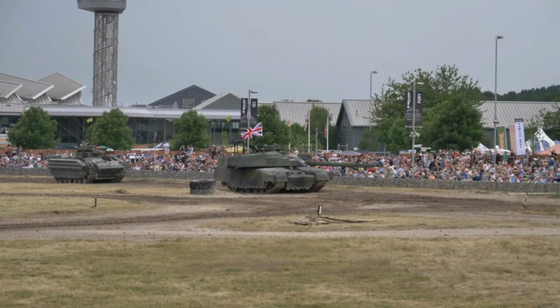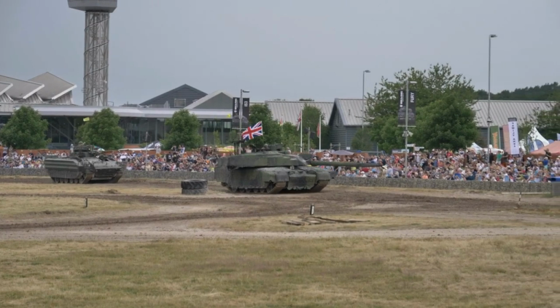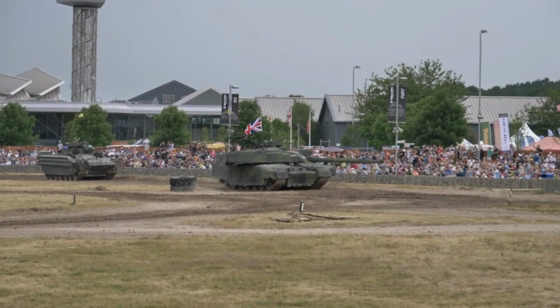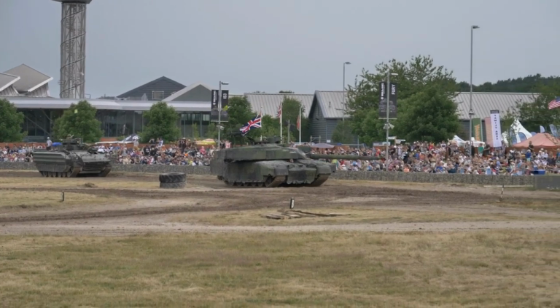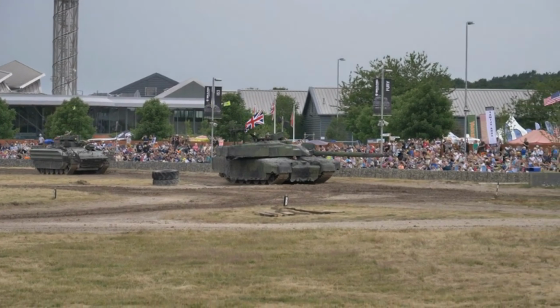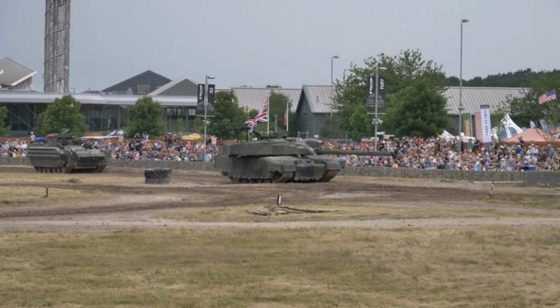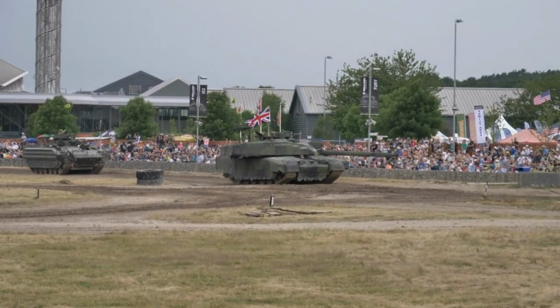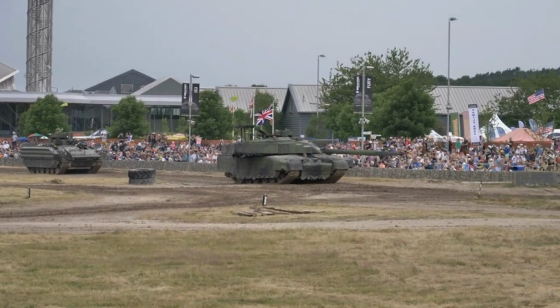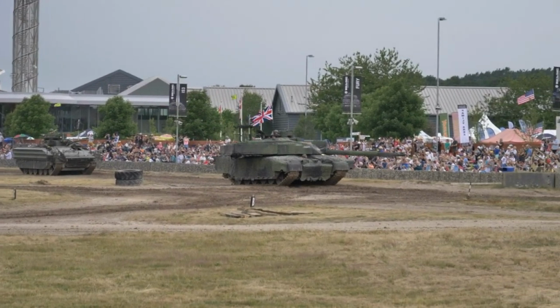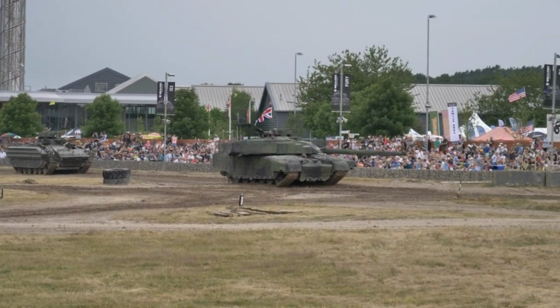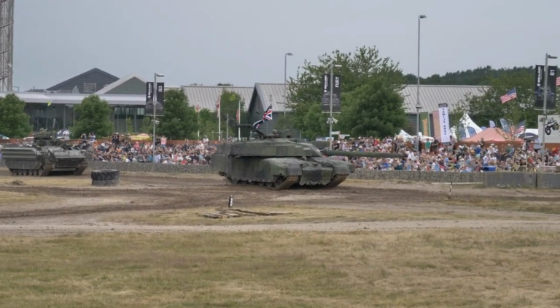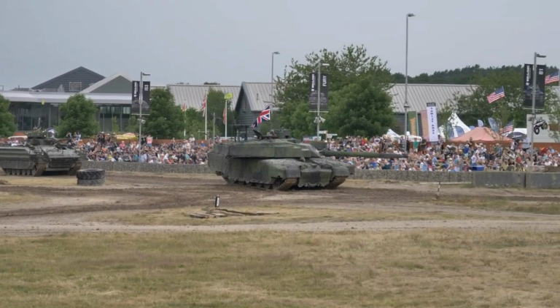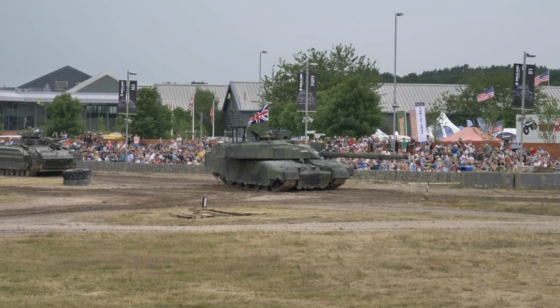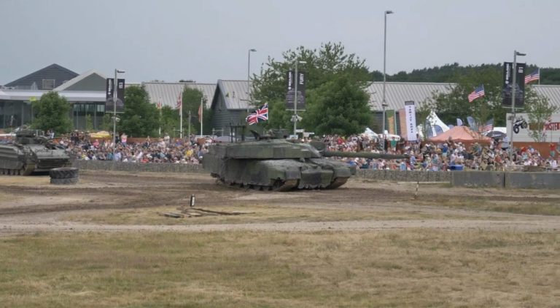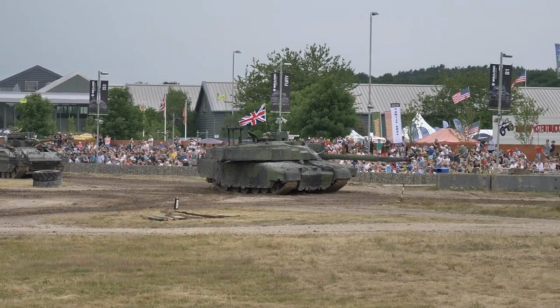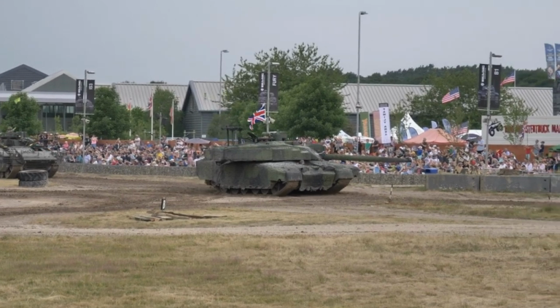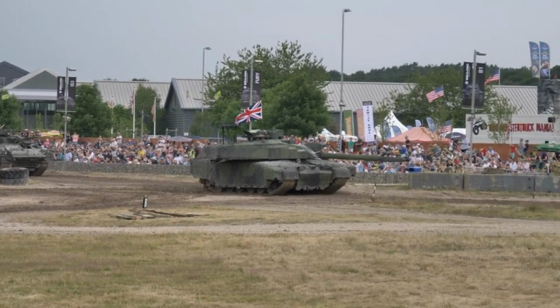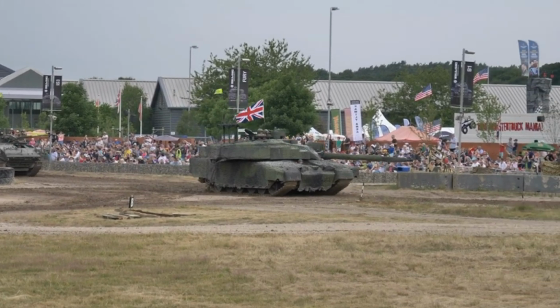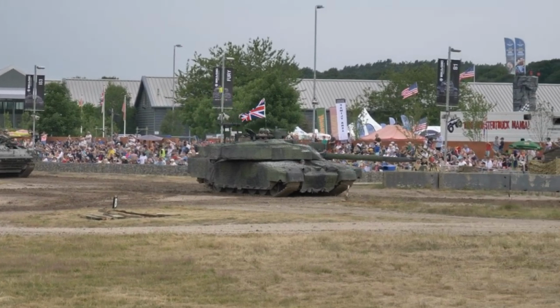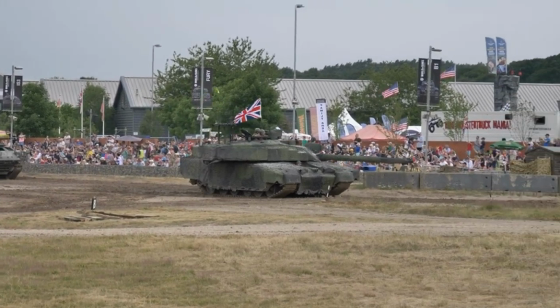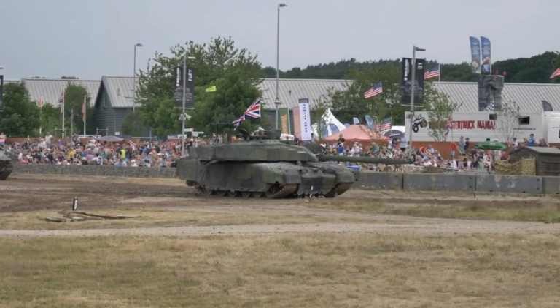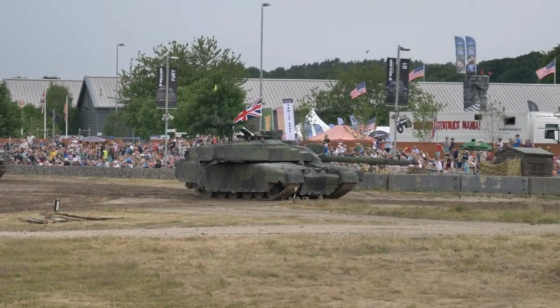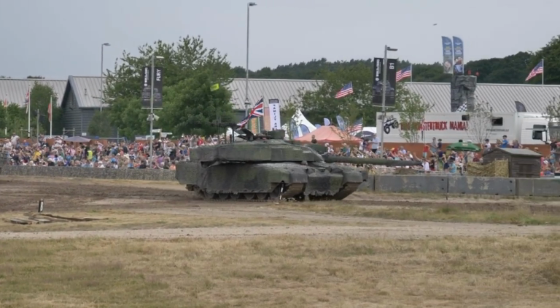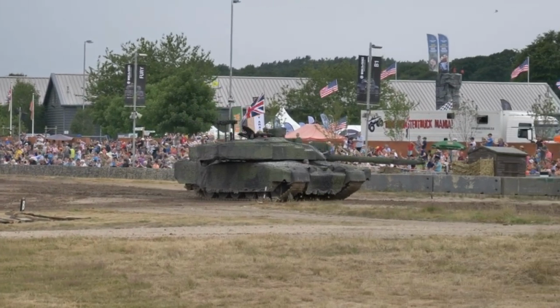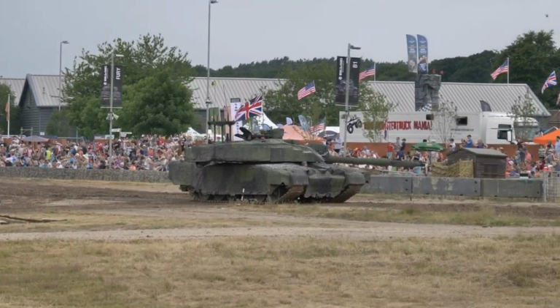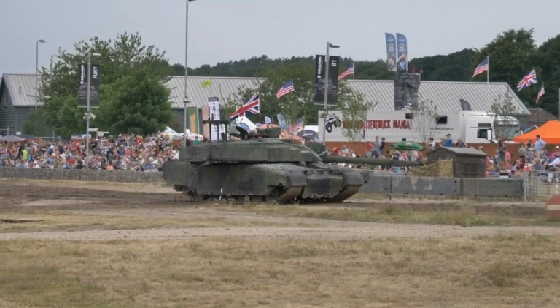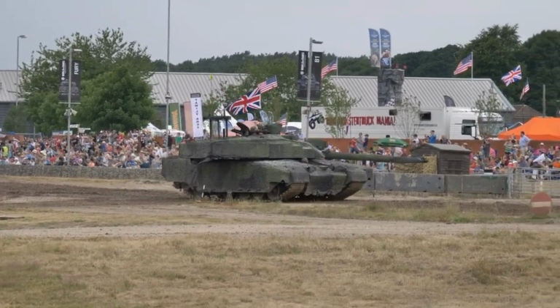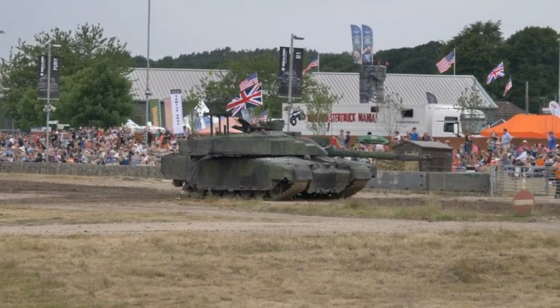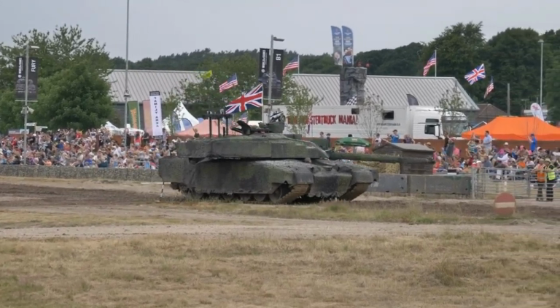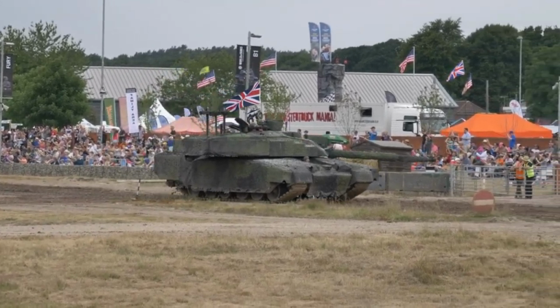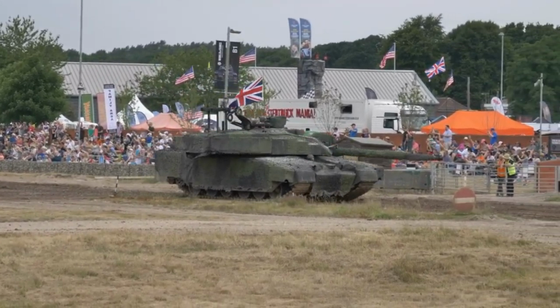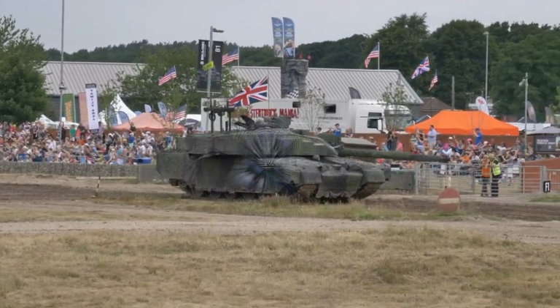The Challenger 2 is a third-generation British main battle tank in service with the armies of the United Kingdom and Oman. It was designed and built by the British company Vickers Defense Systems, now known as BAE Systems Land Armaments.